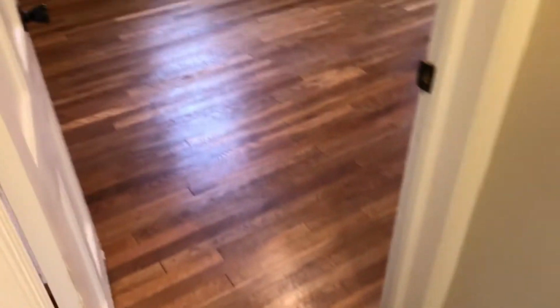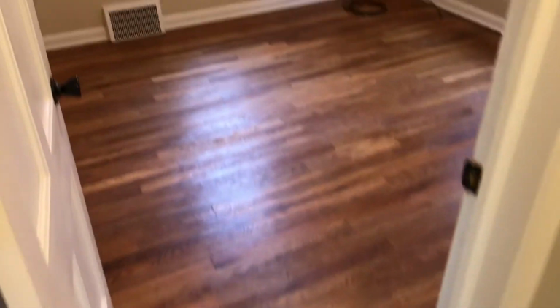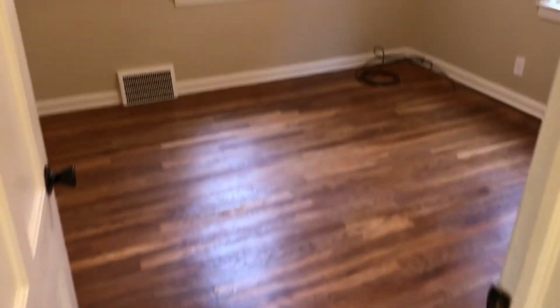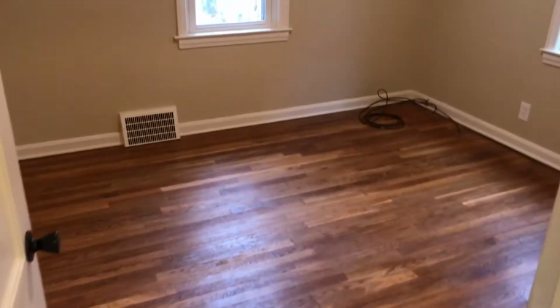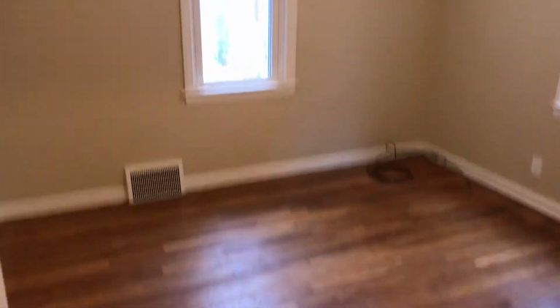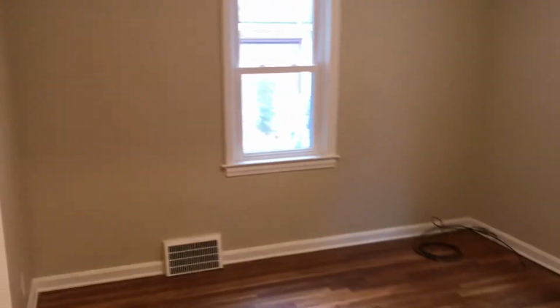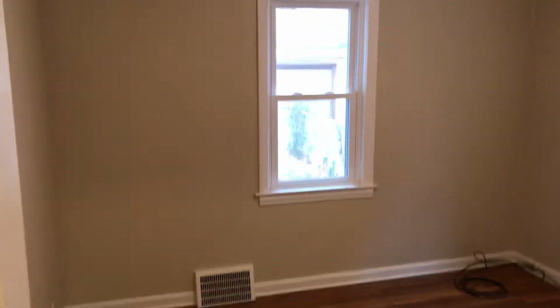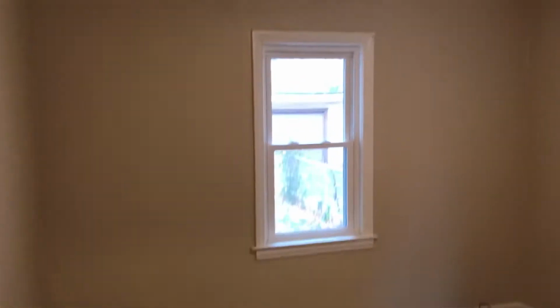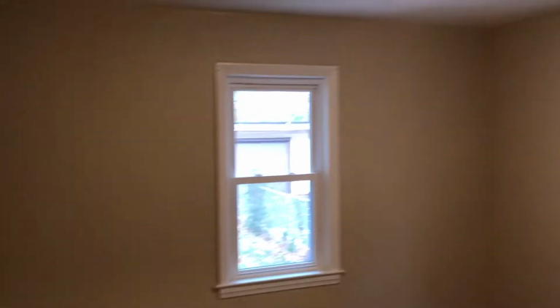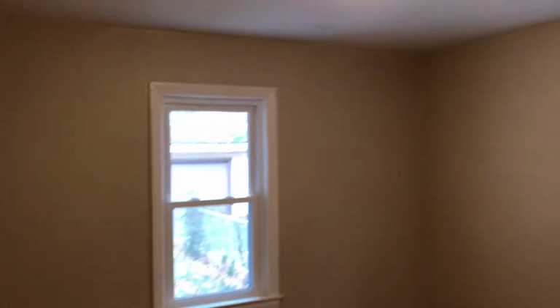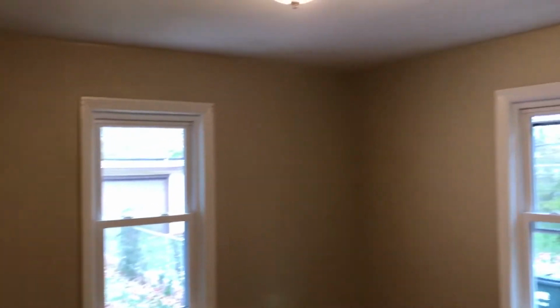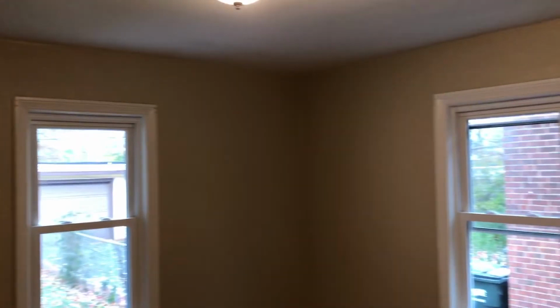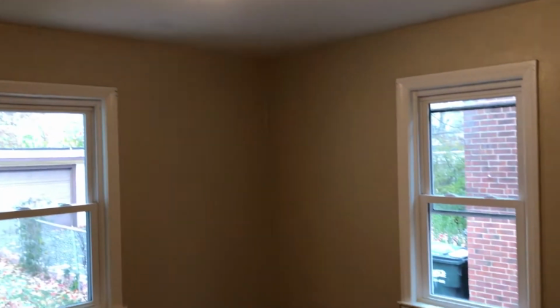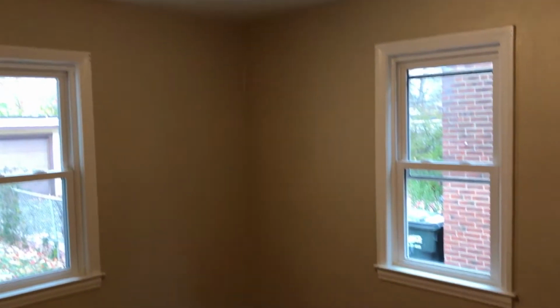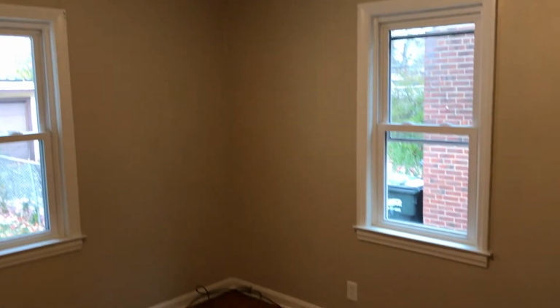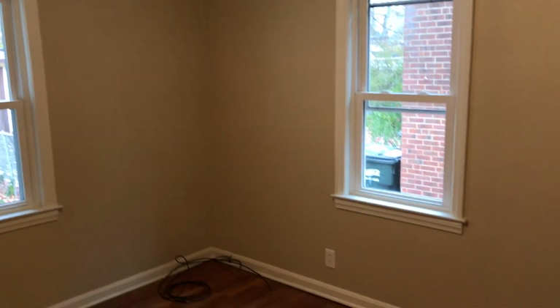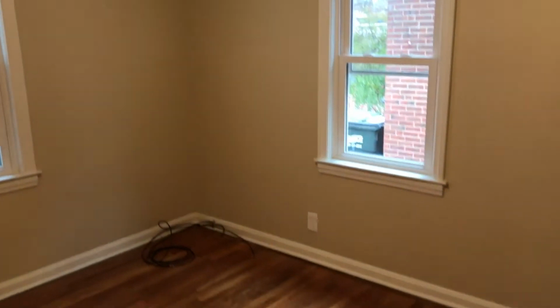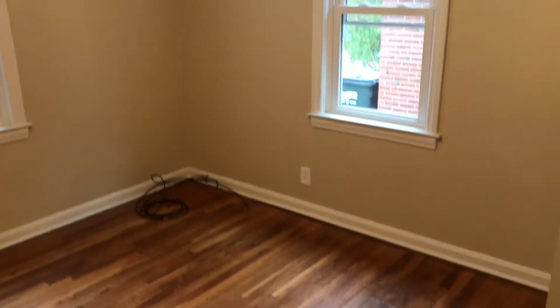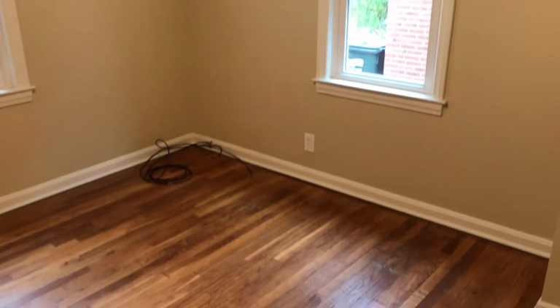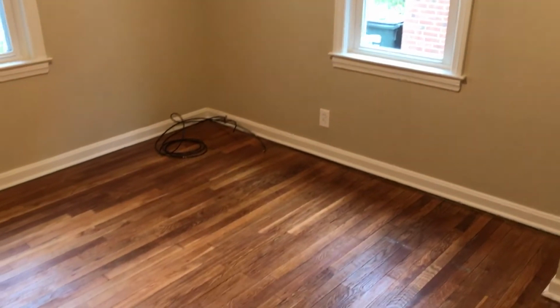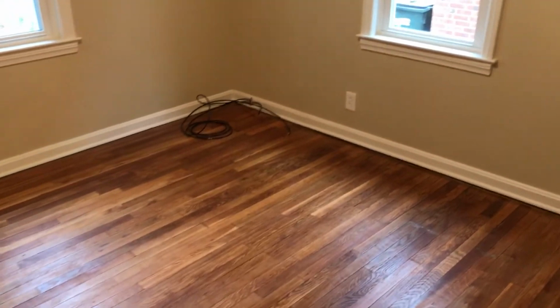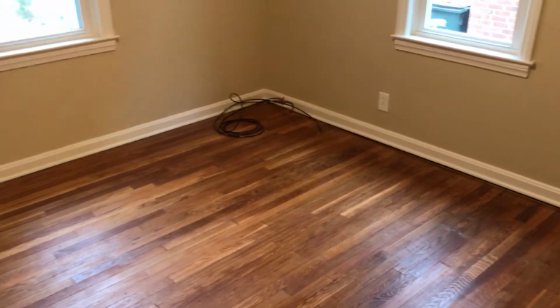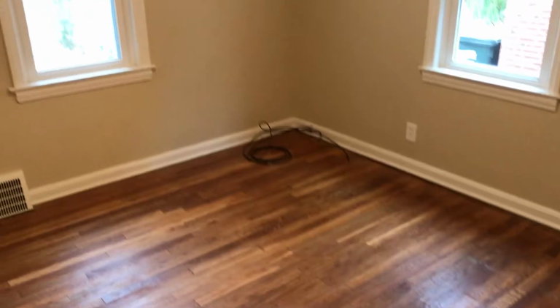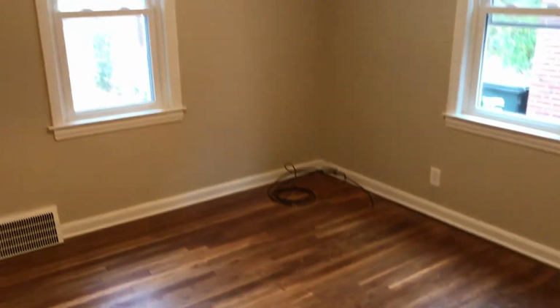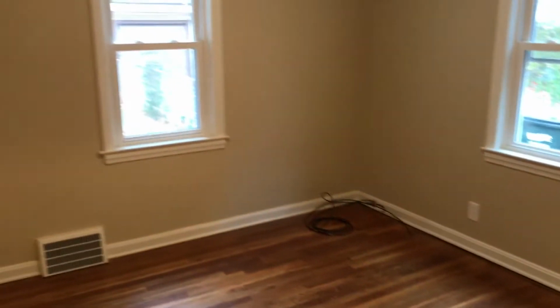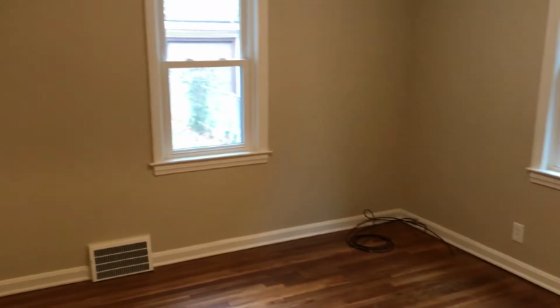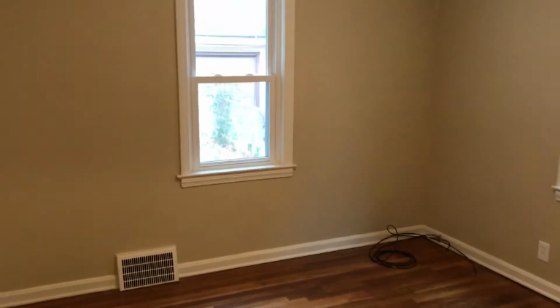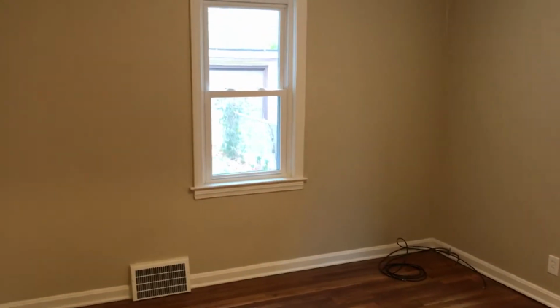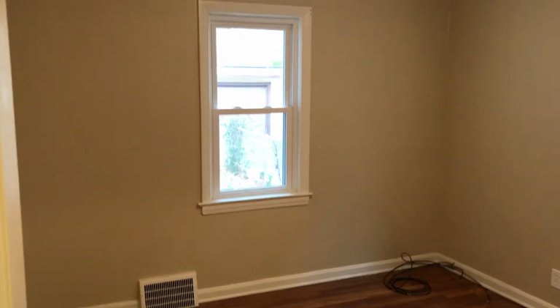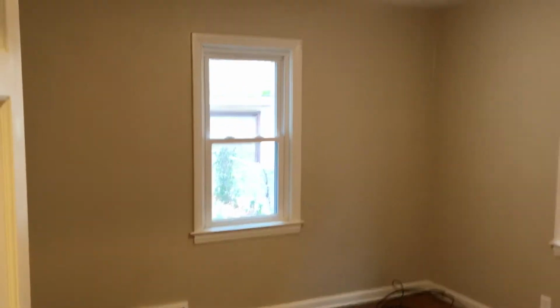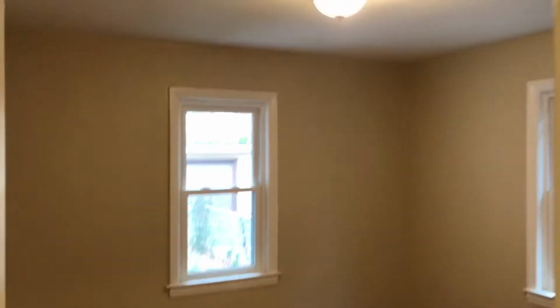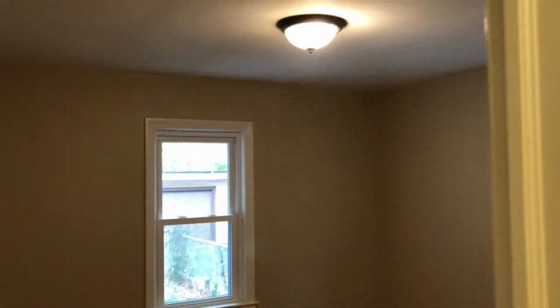Moving on to the two first floor bedrooms. These feature hardwood flooring, newer windows, new paint, and updated fixtures.